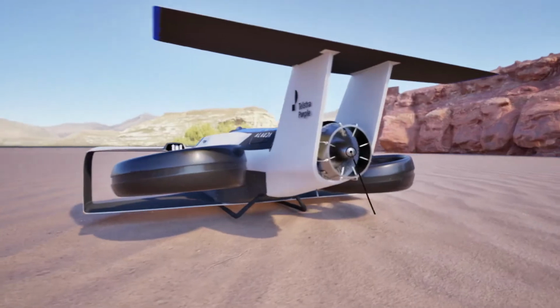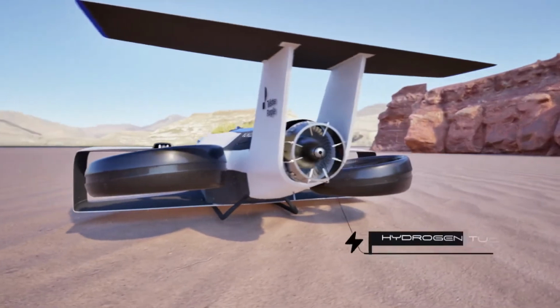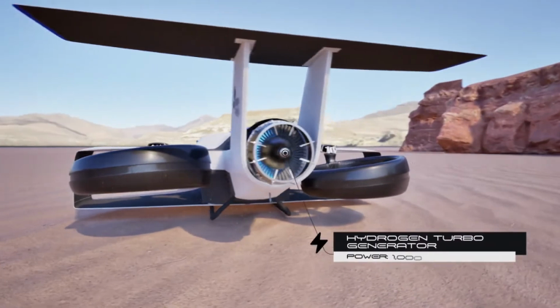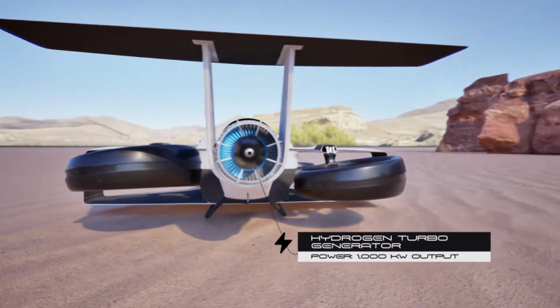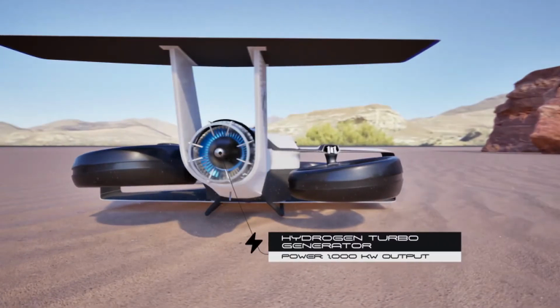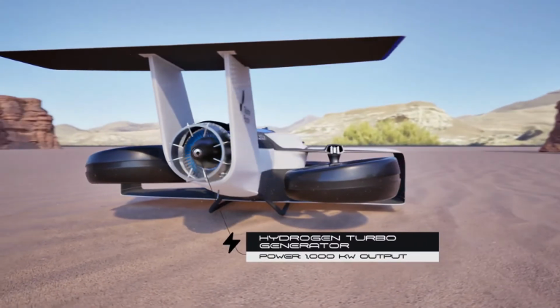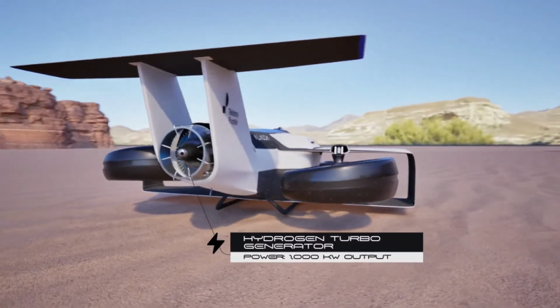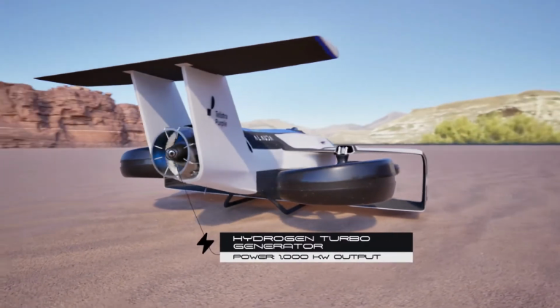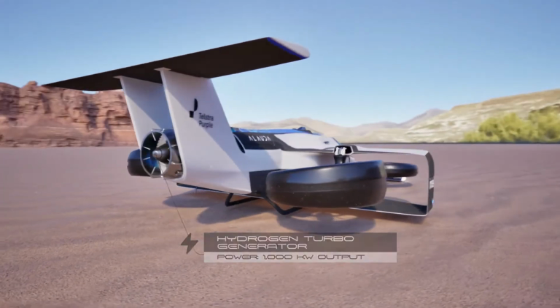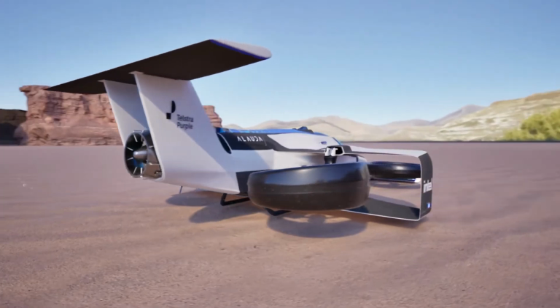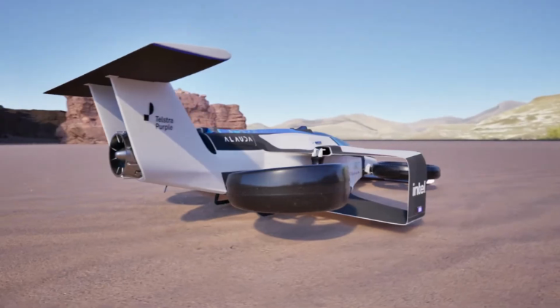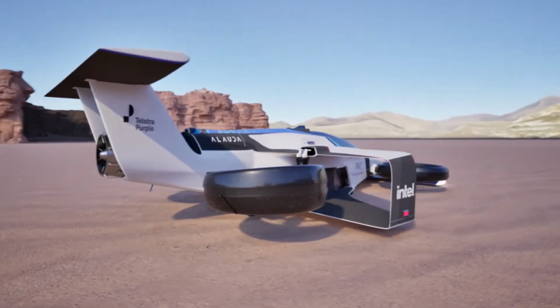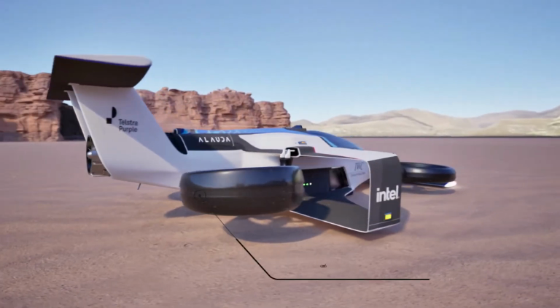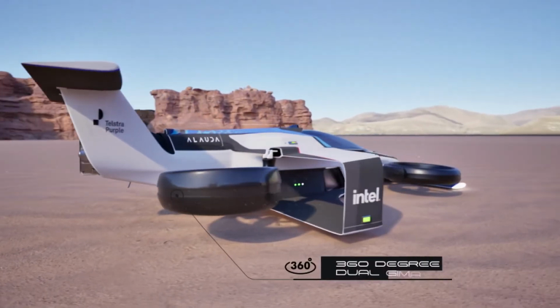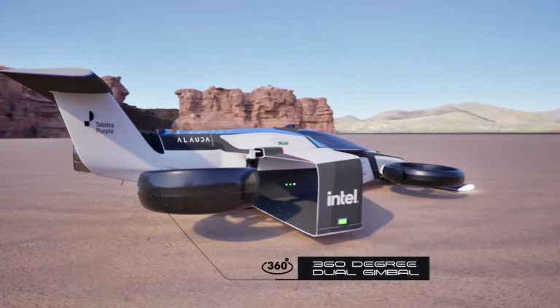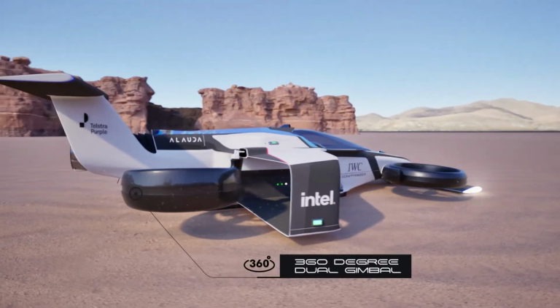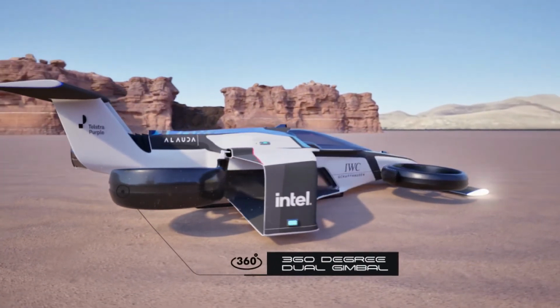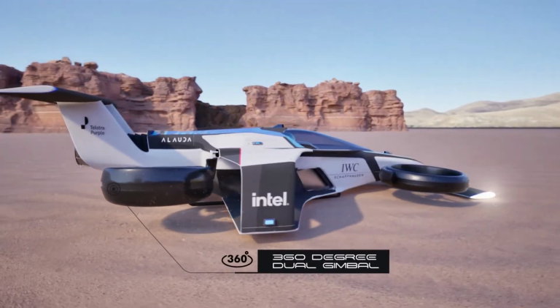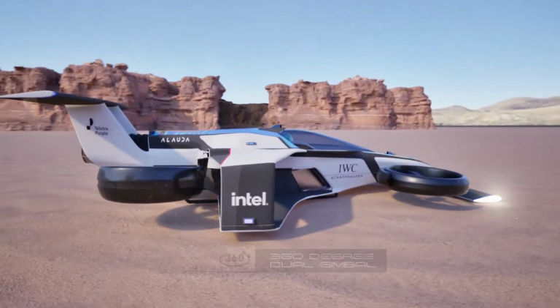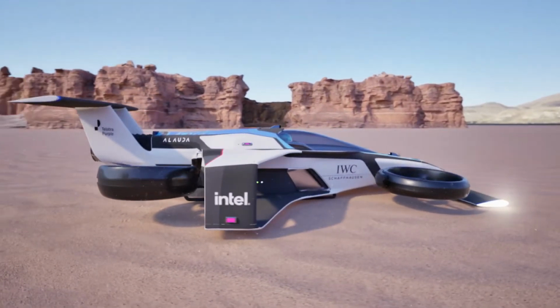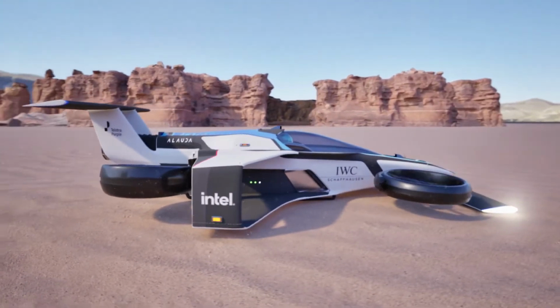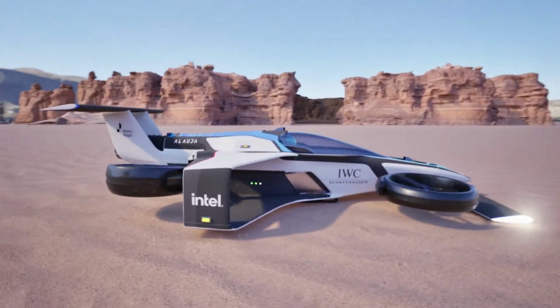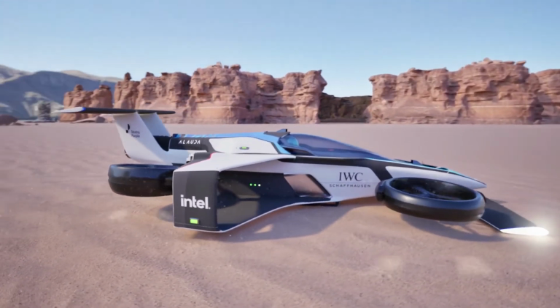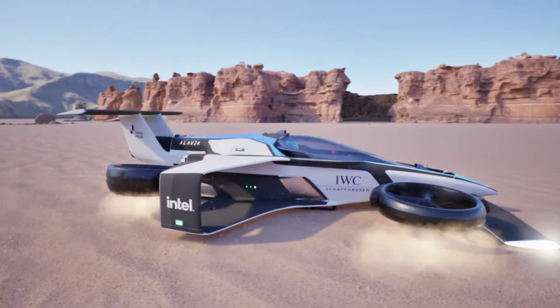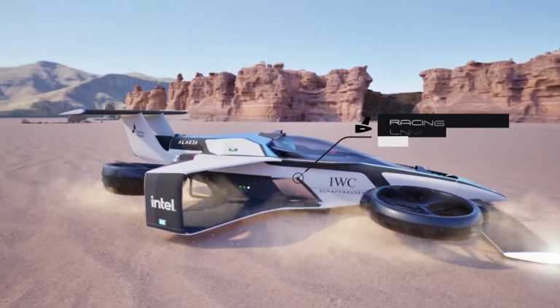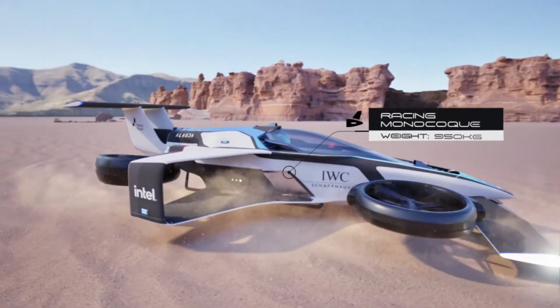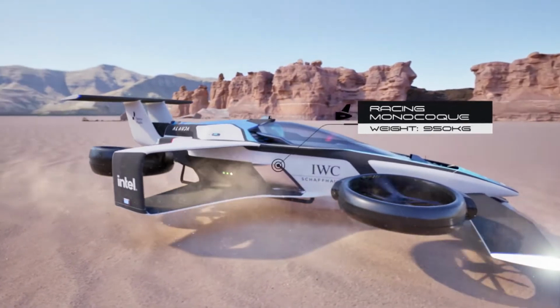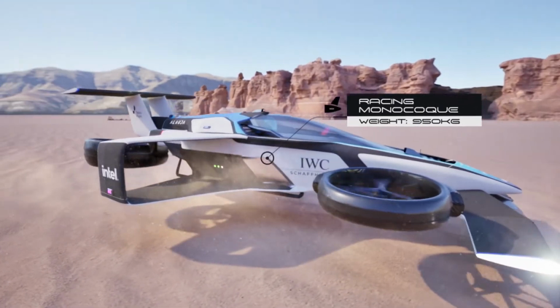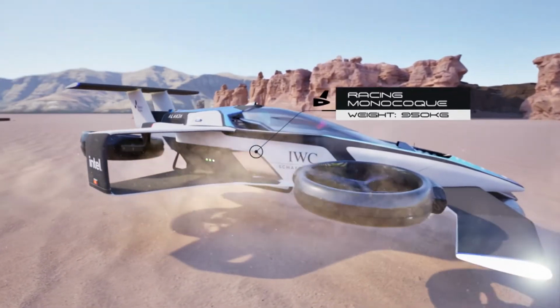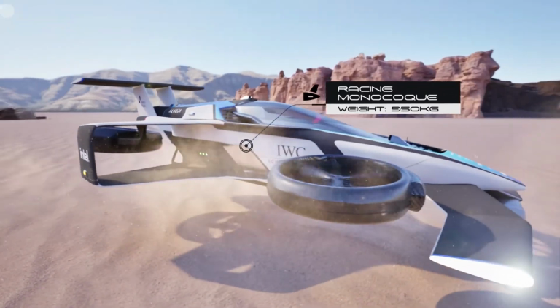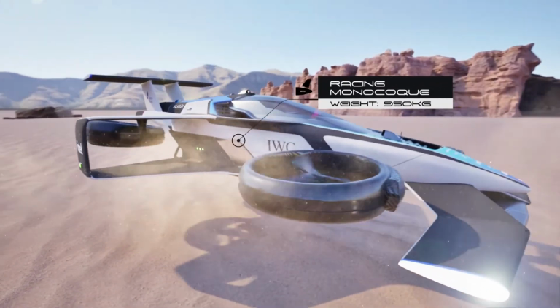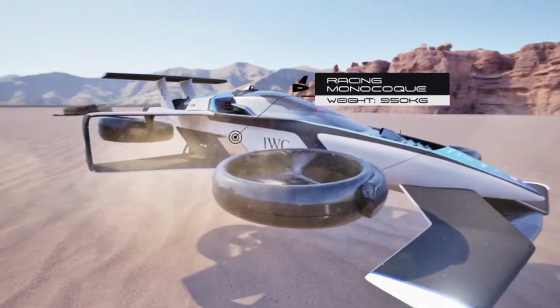What makes the MK4 even more innovative is its hydrogen fuel power system. Instead of heavy batteries, it uses lightweight, clean hydrogen, offering longer flight times and reducing emissions — a big advantage over most electric aircraft today.